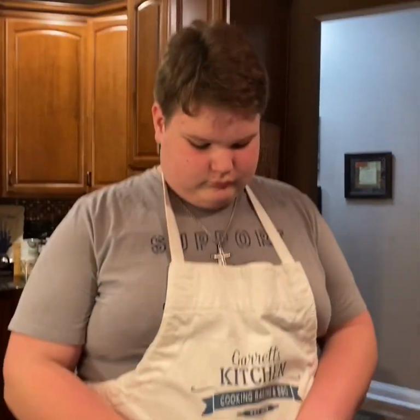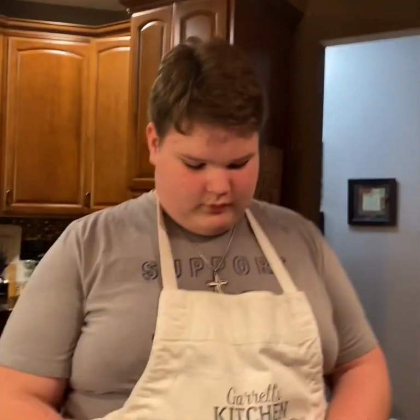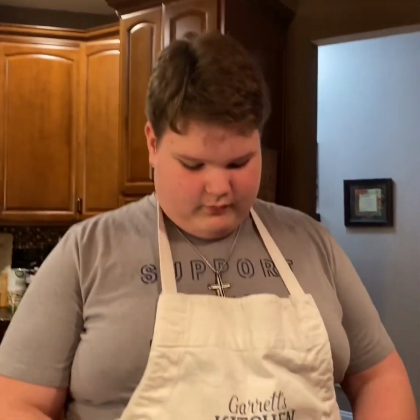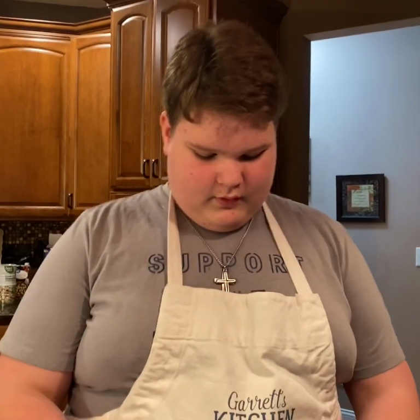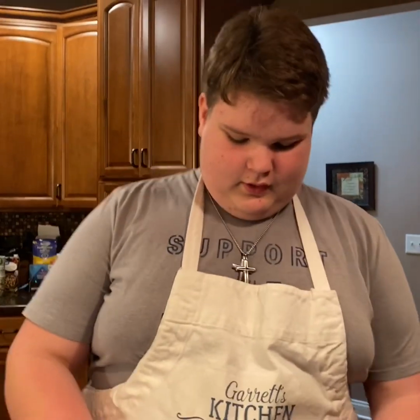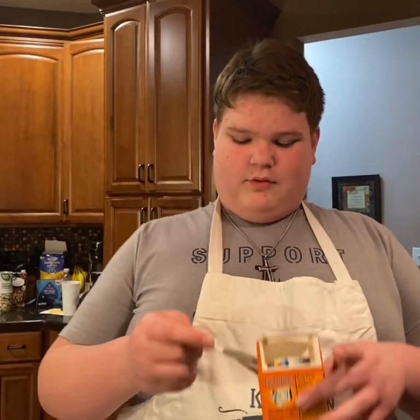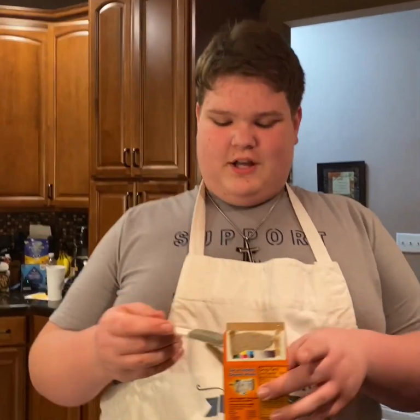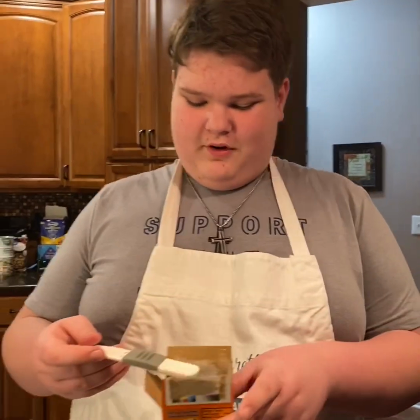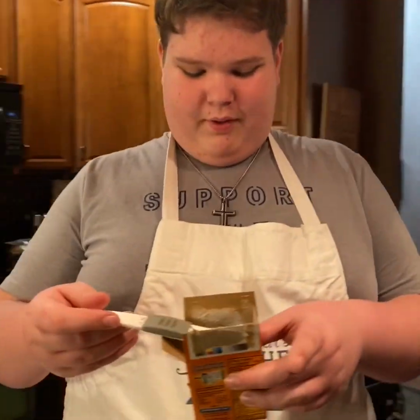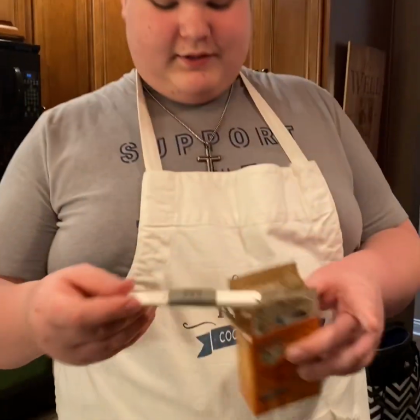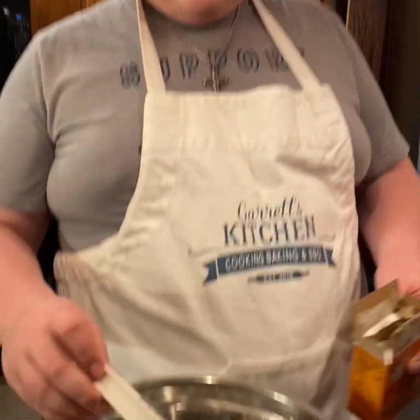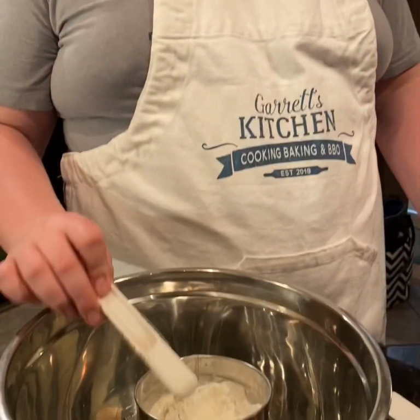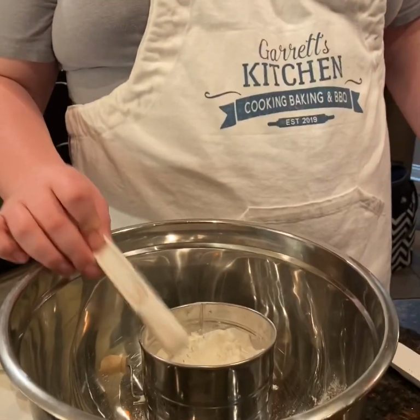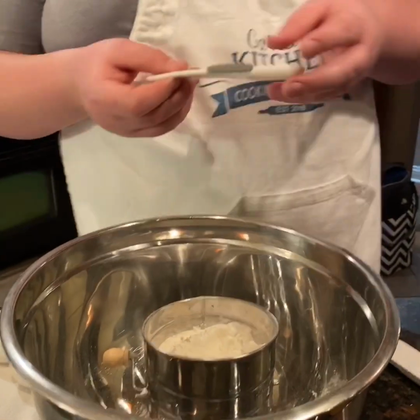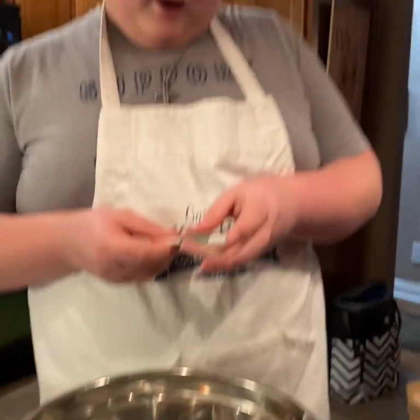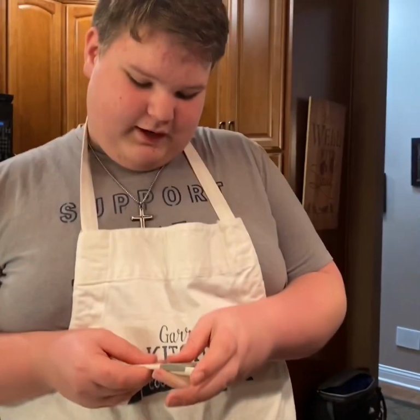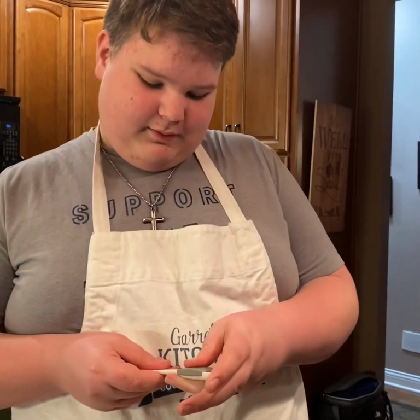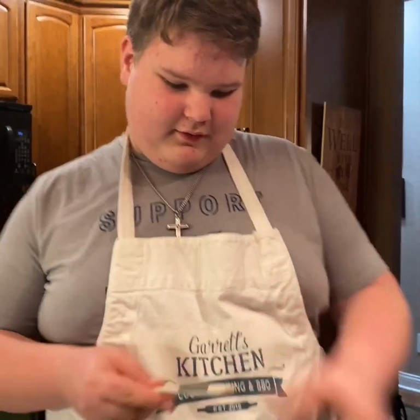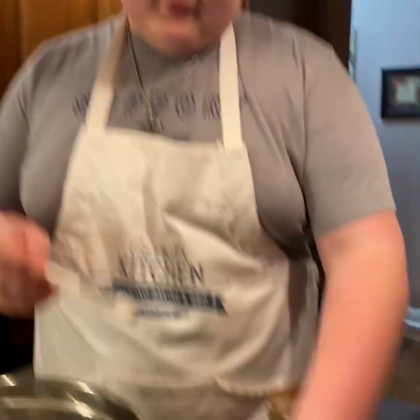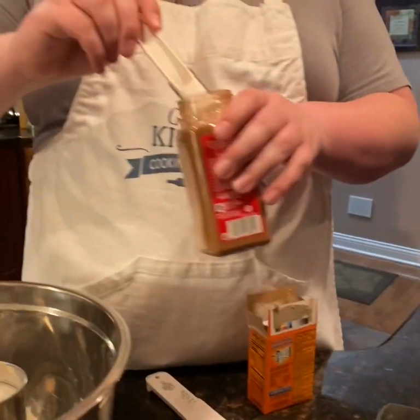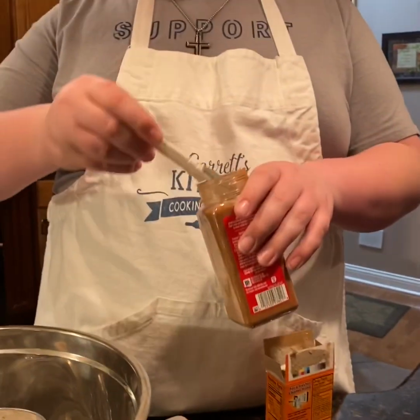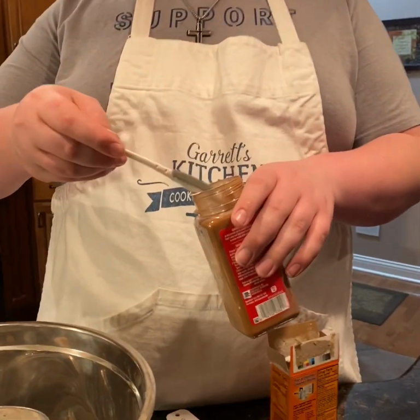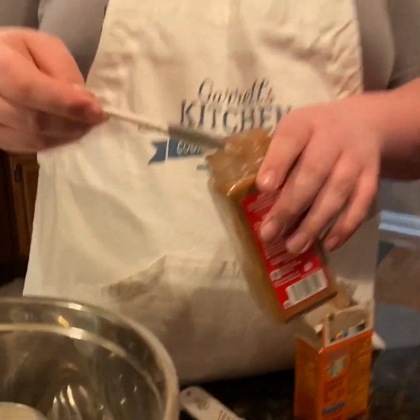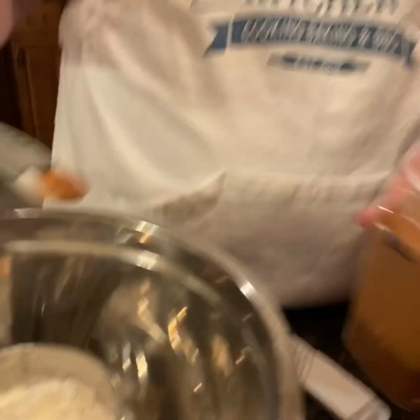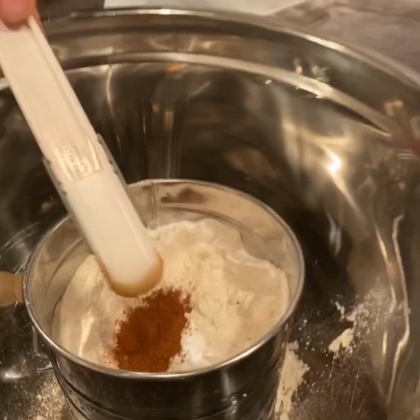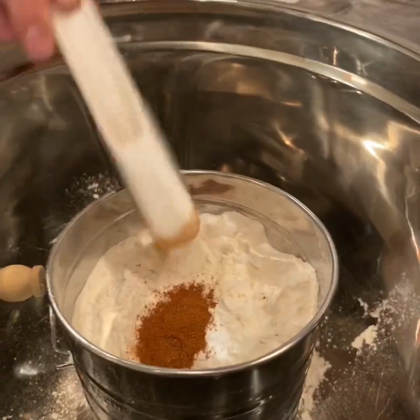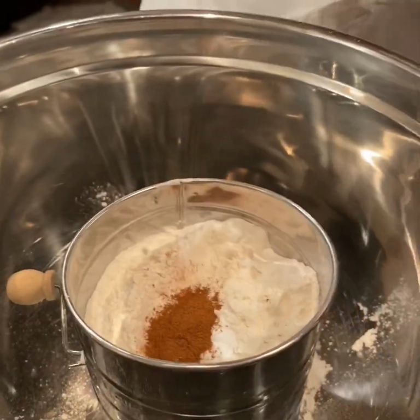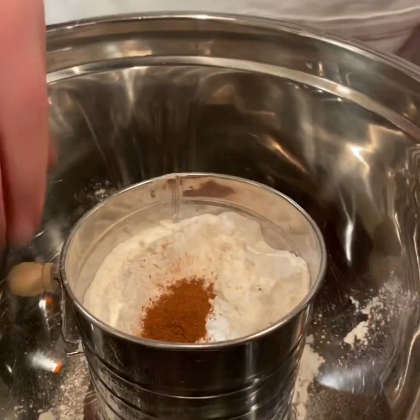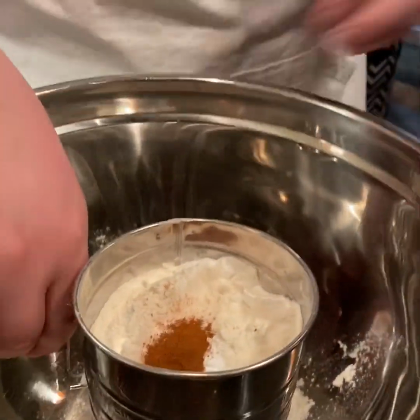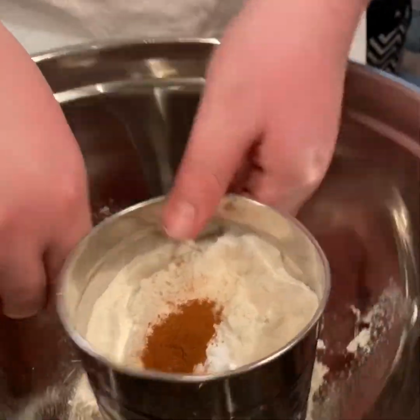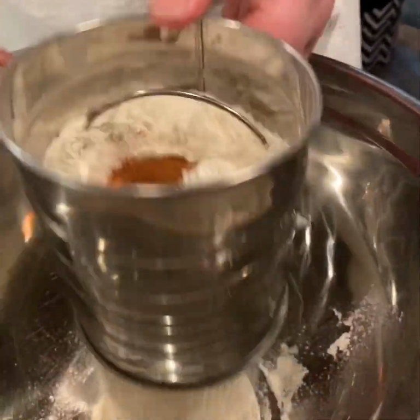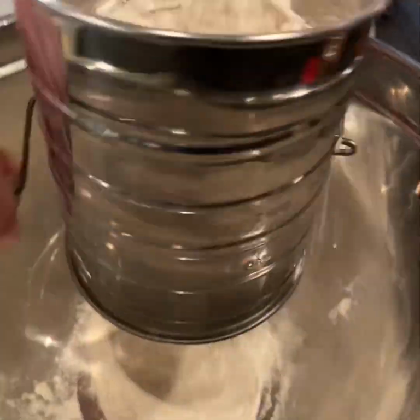I'm gonna do a teaspoon of baking soda and a half a teaspoon of cinnamon, and that's all gonna be sifted.